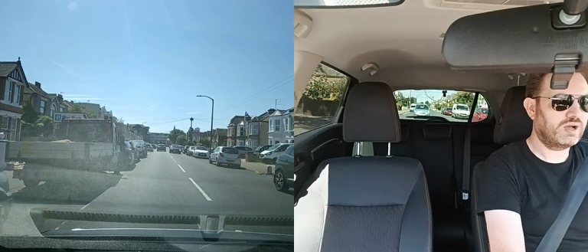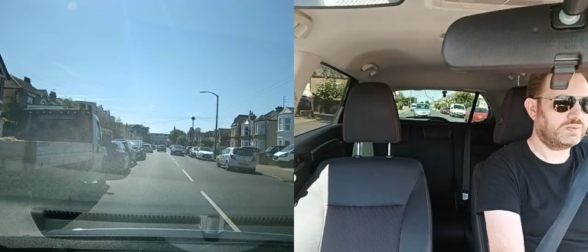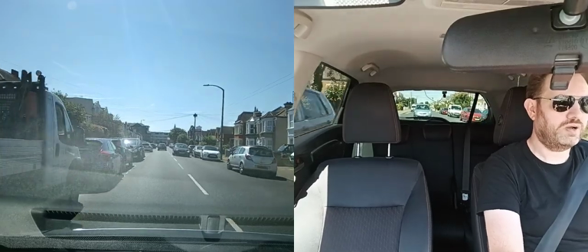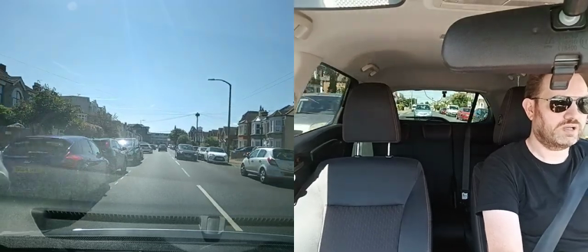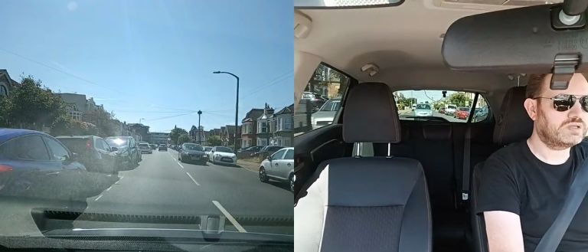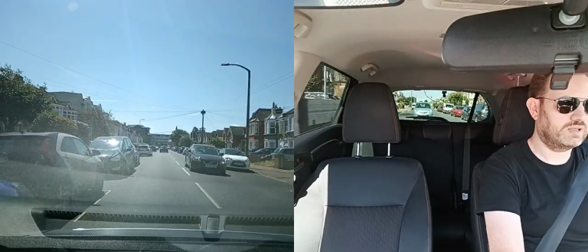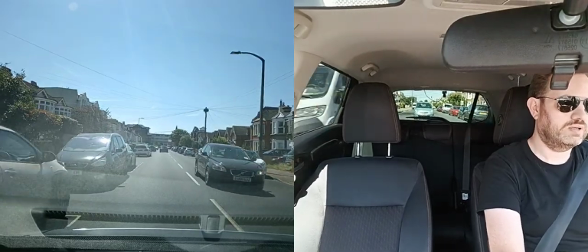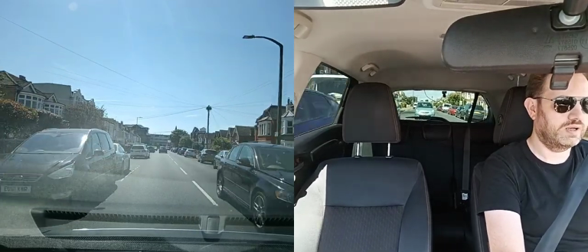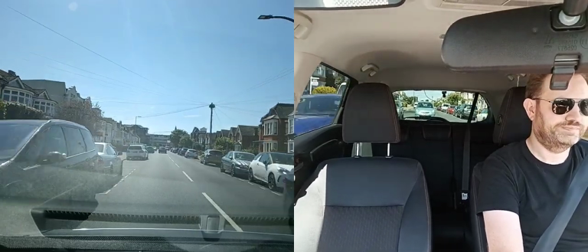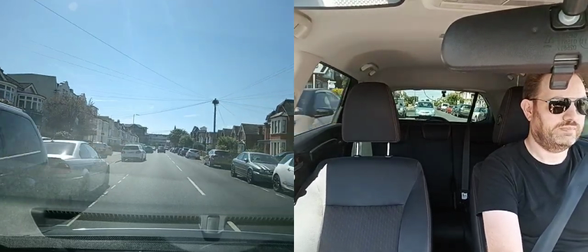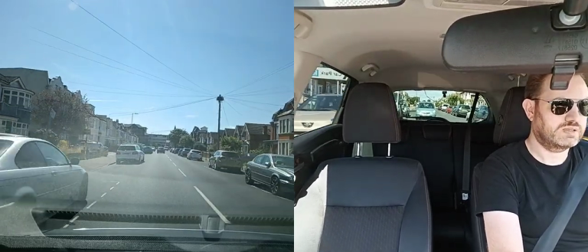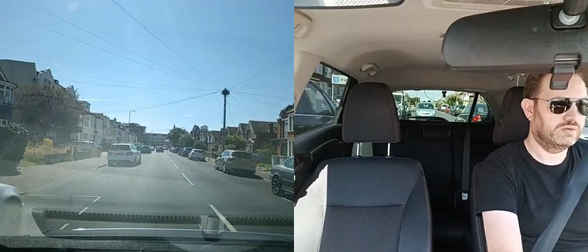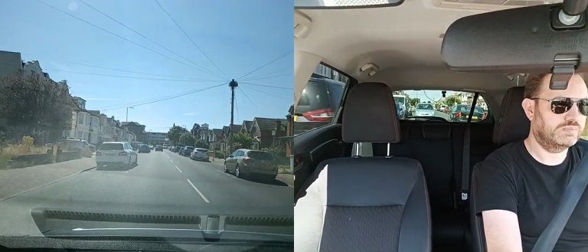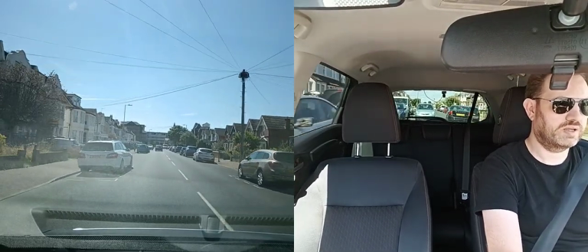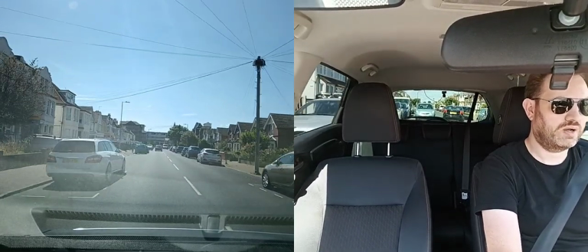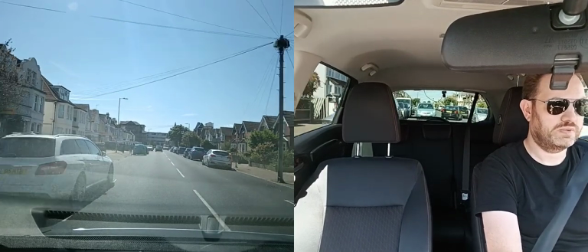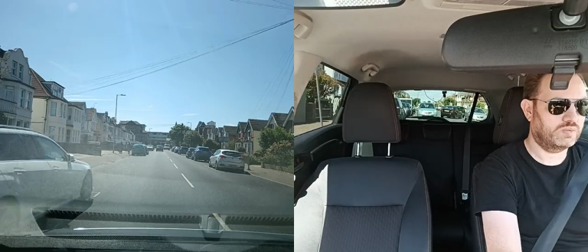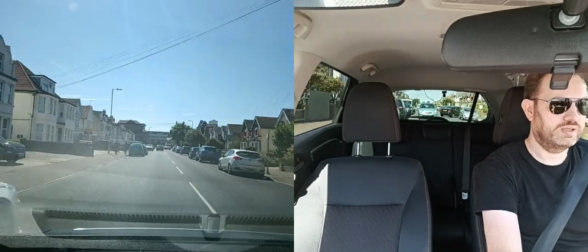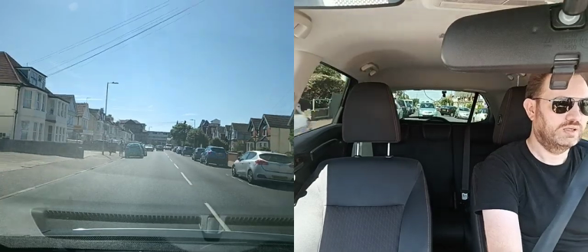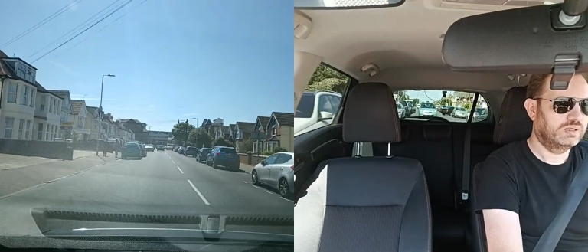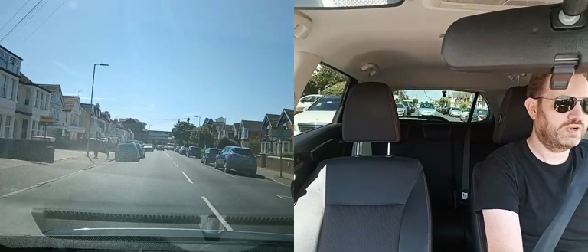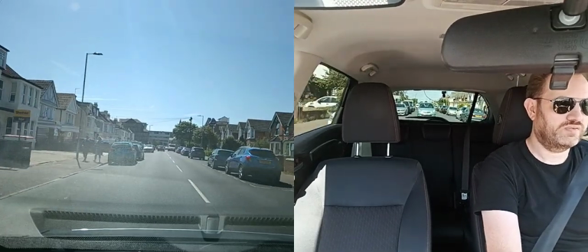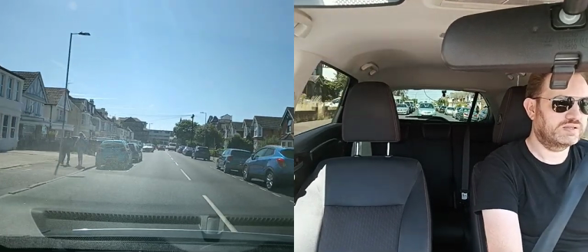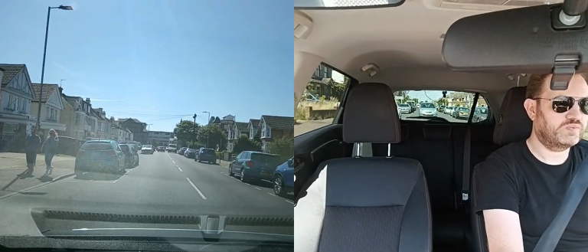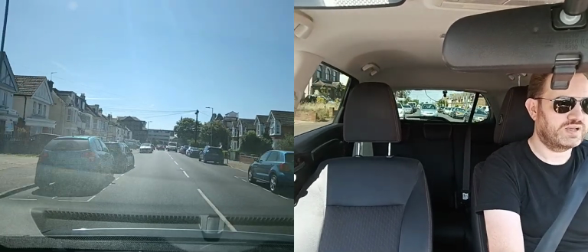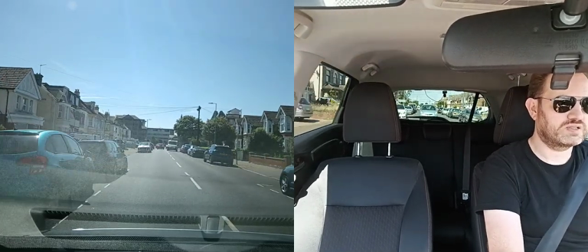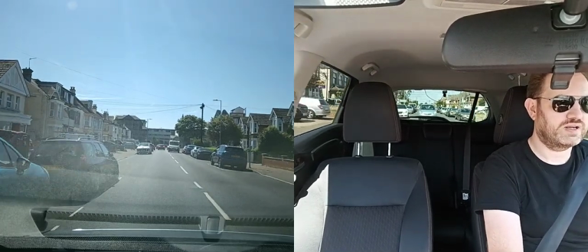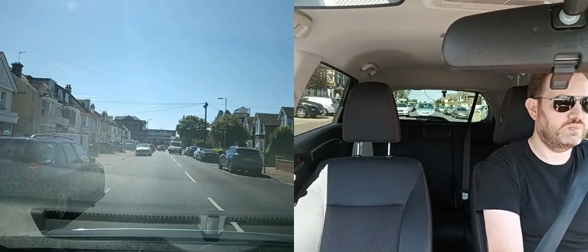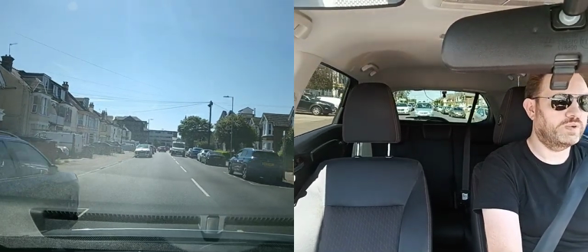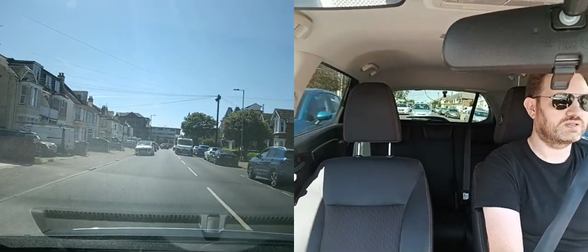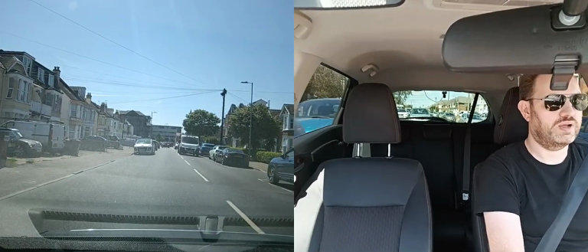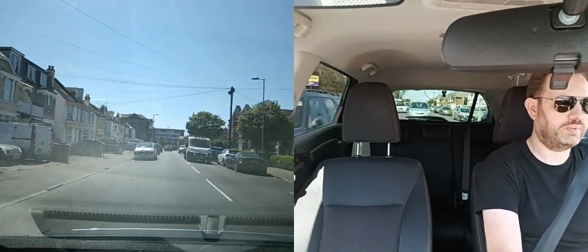You can go past parked cars but the closer you get the slower you need to go. At the minute, because there's cars coming the other way and a van has pulled out, I need to slow down even more because this is a tight gap.